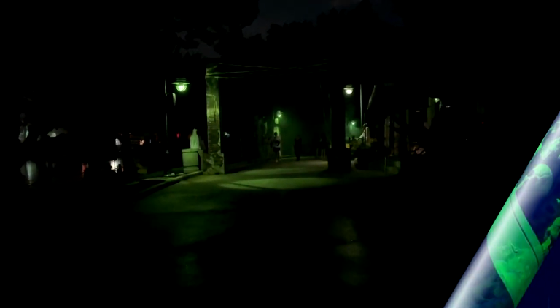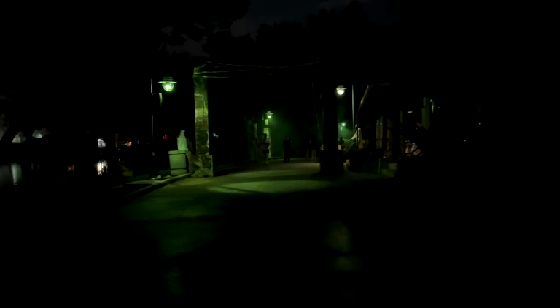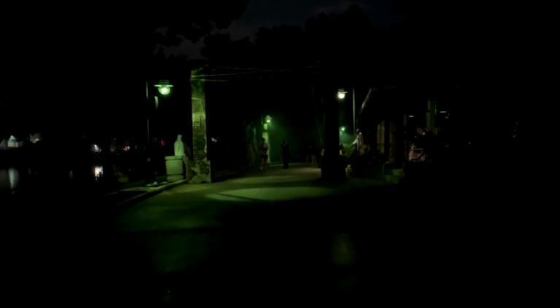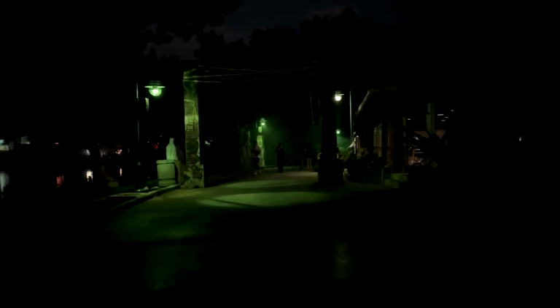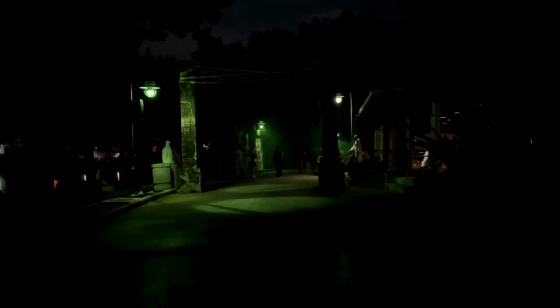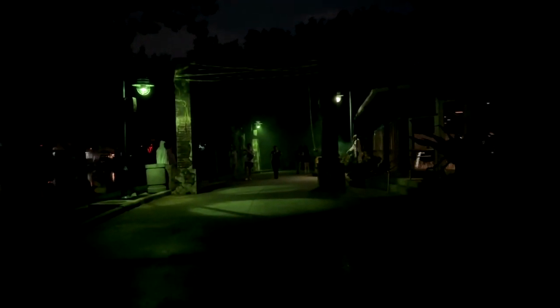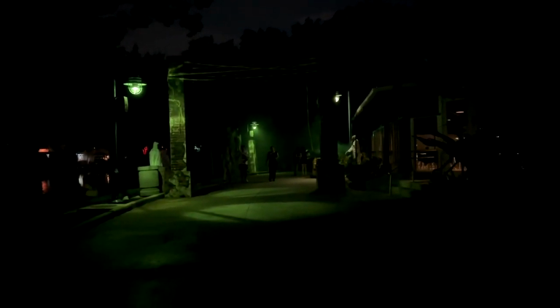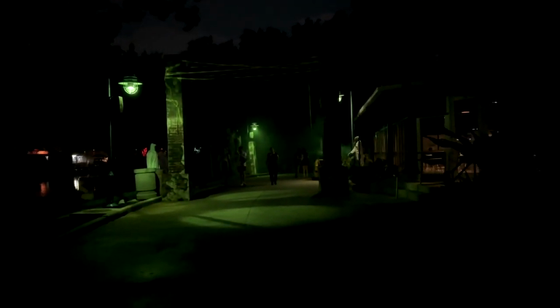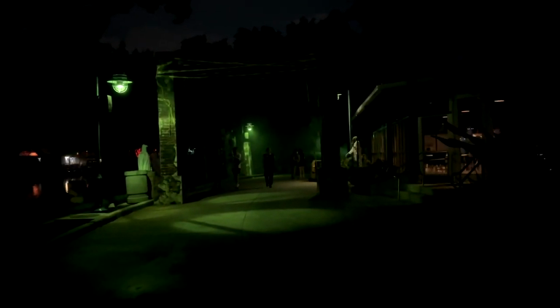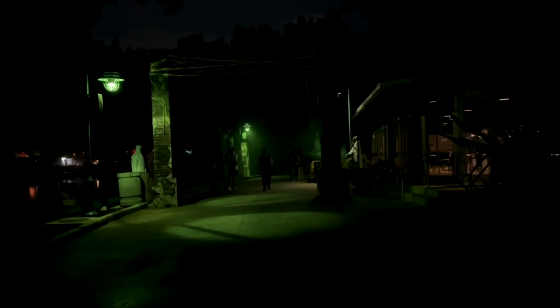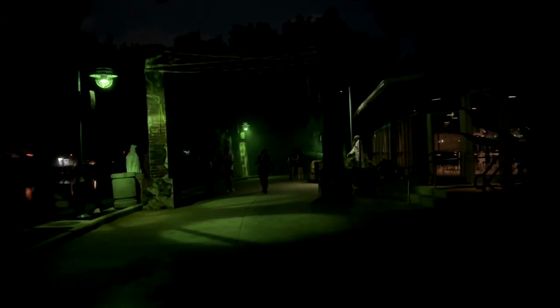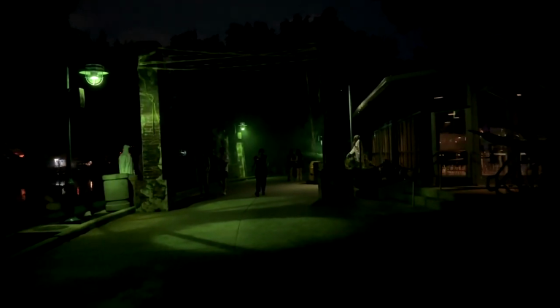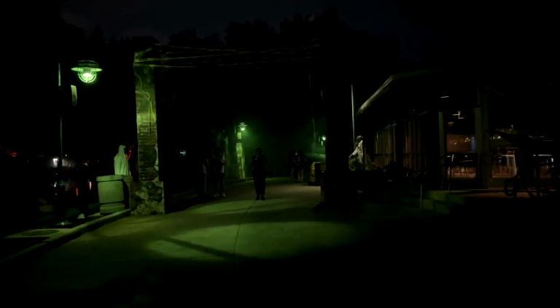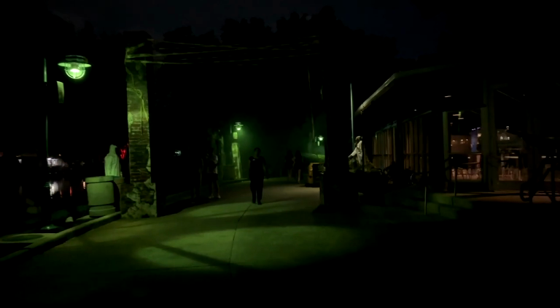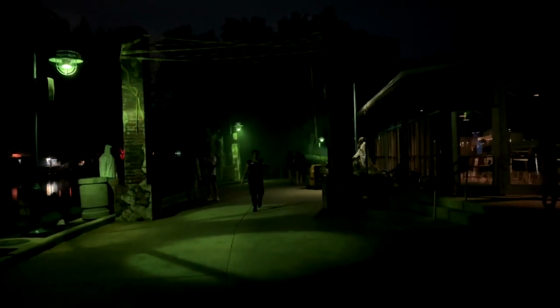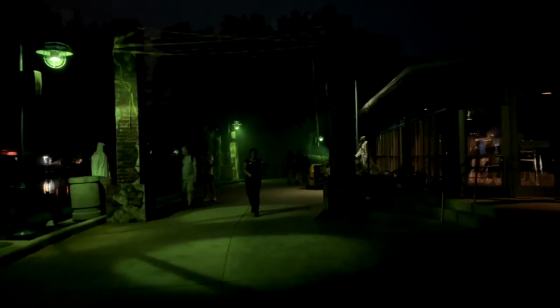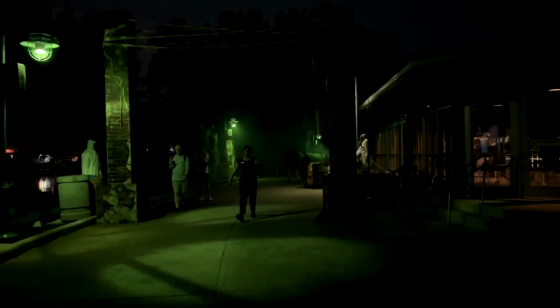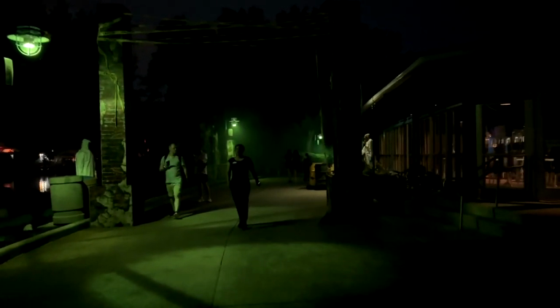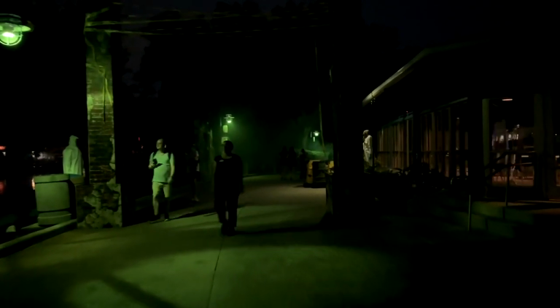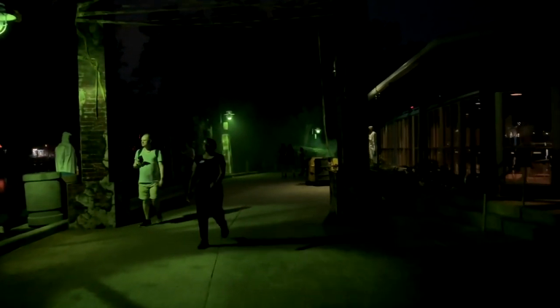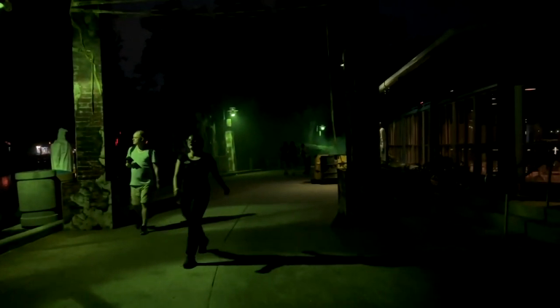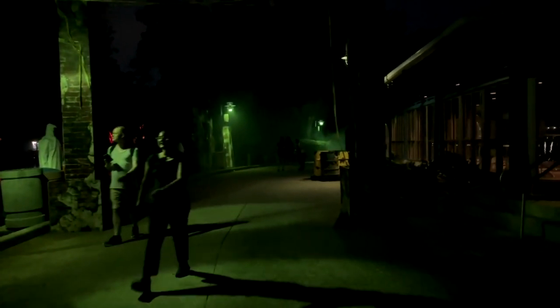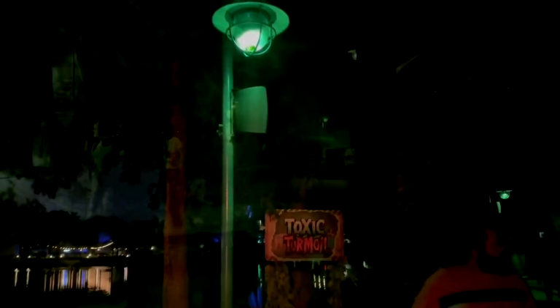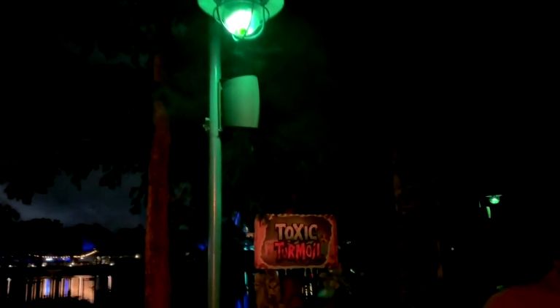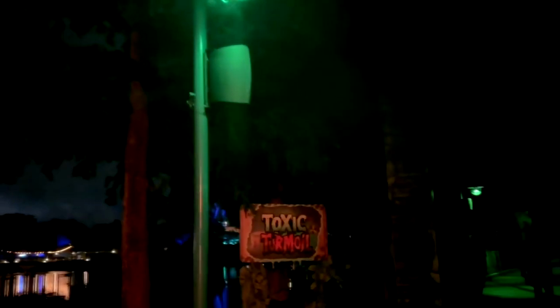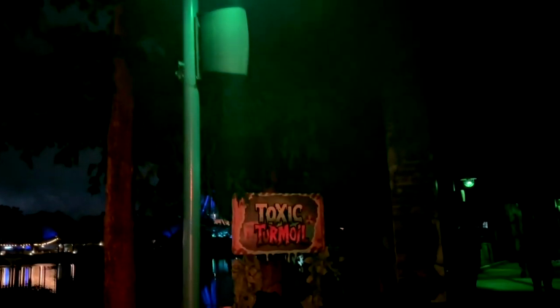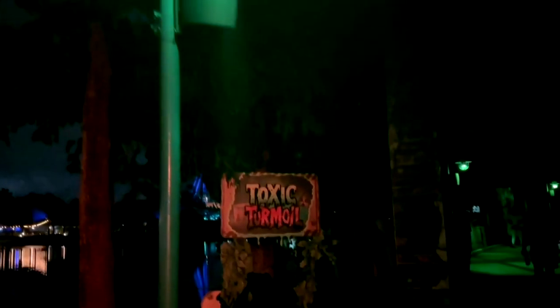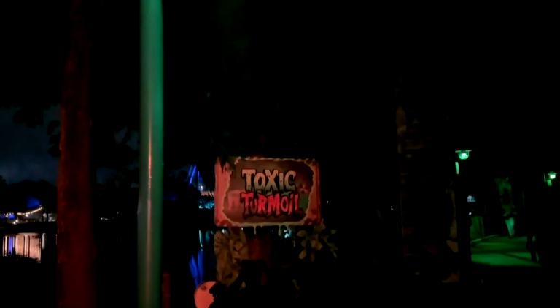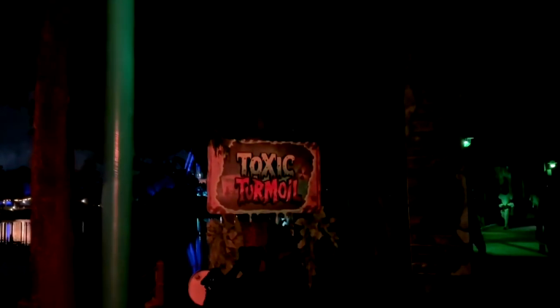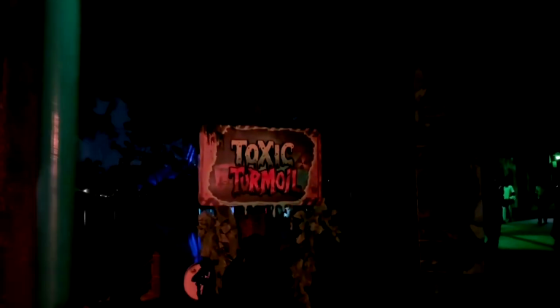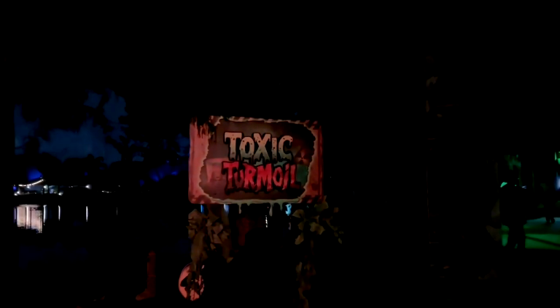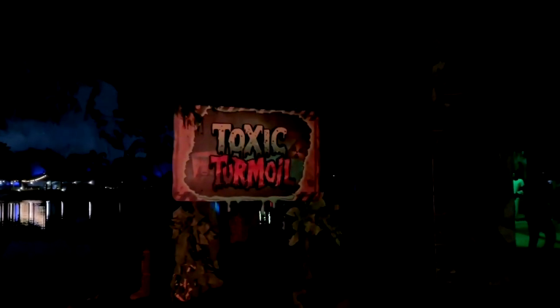When you start seeing a lot of green like this at SeaWorld Orlando's Howl-O-Scream event, you know you are near Toxic Turmoil. And this is a scare zone that's returning this year.